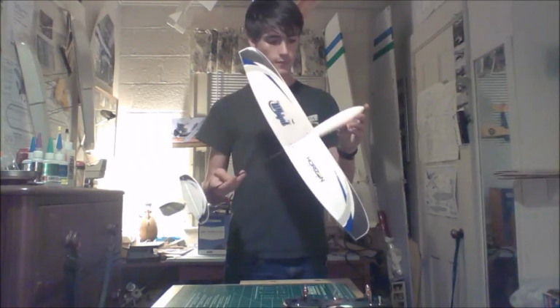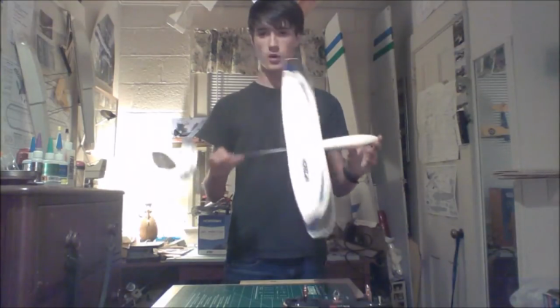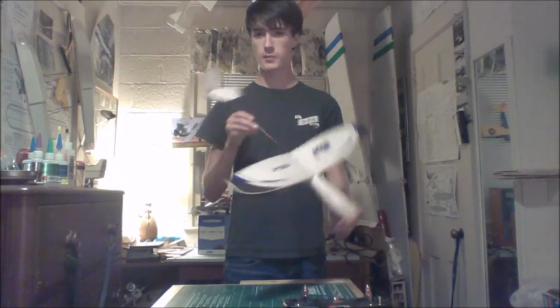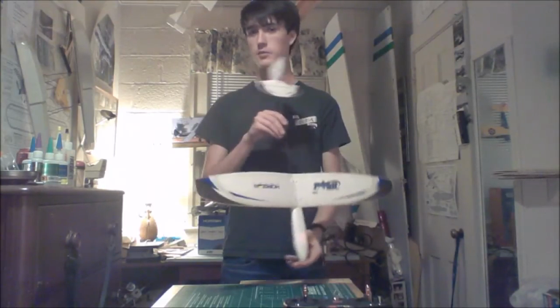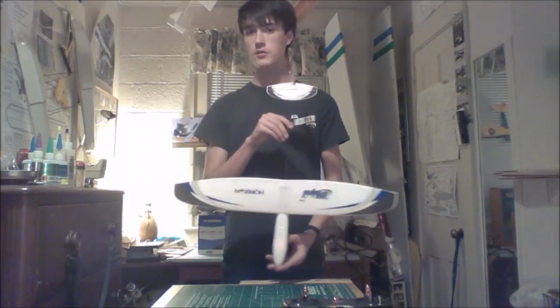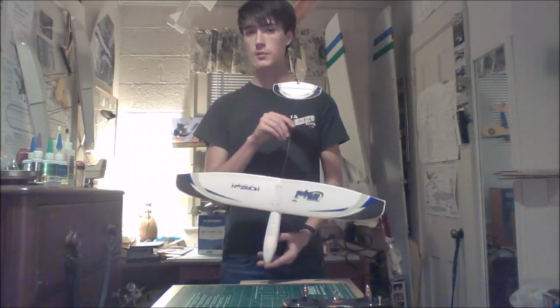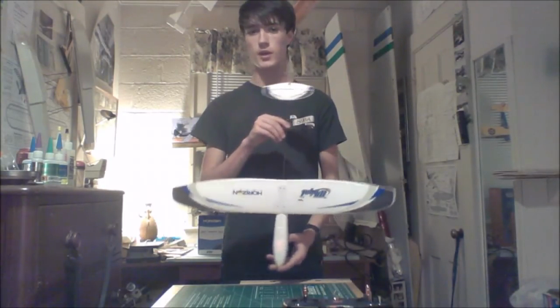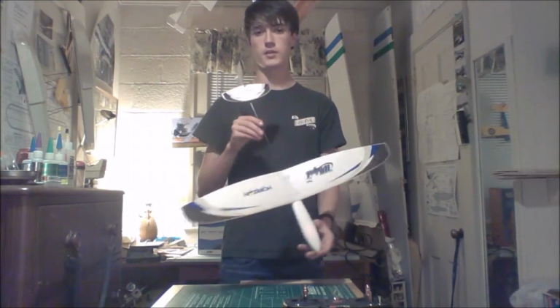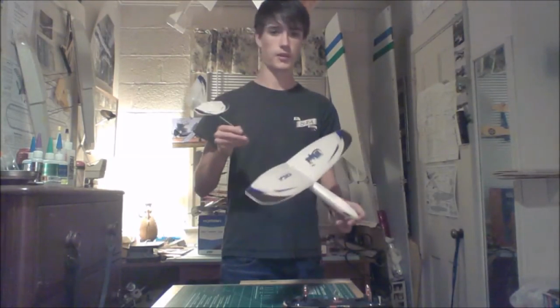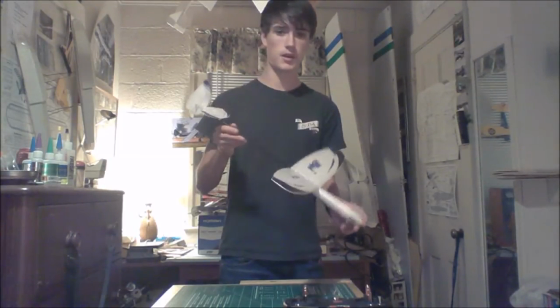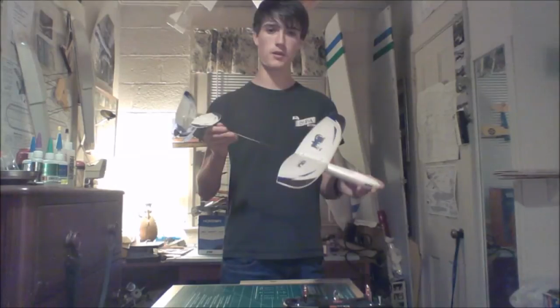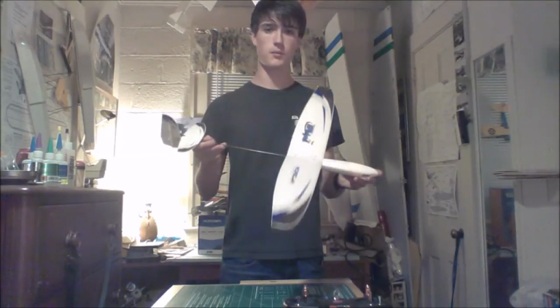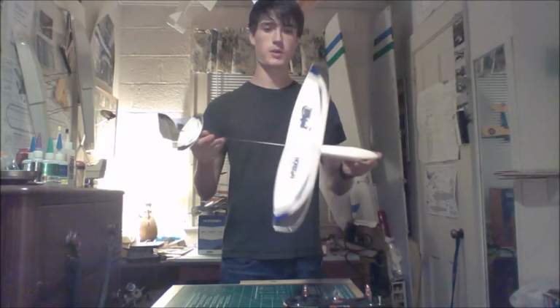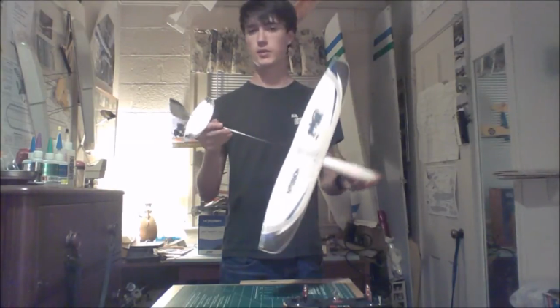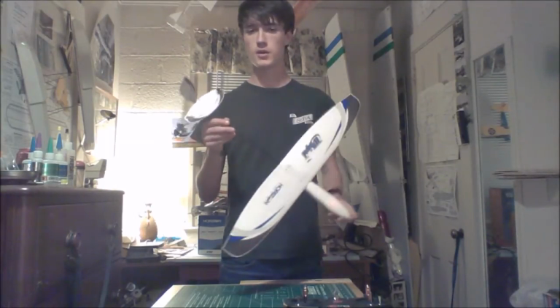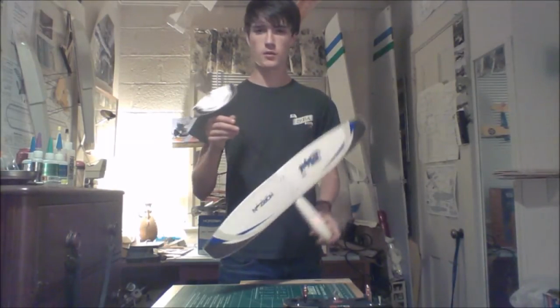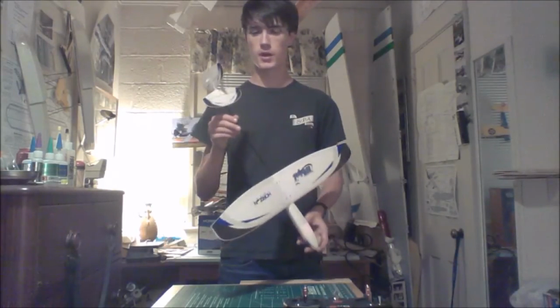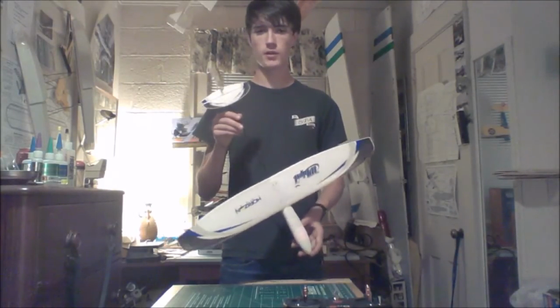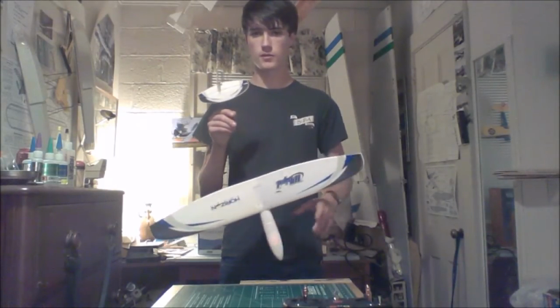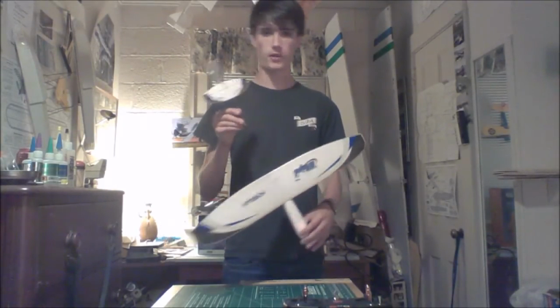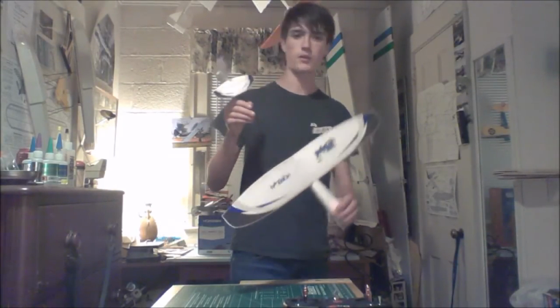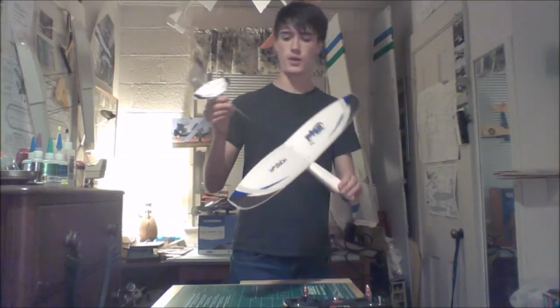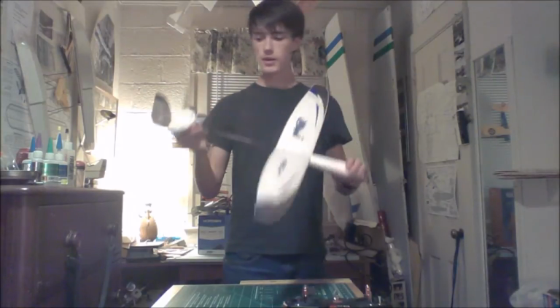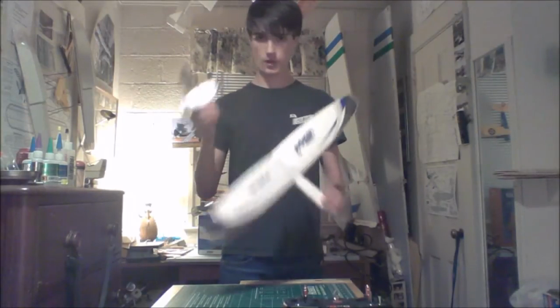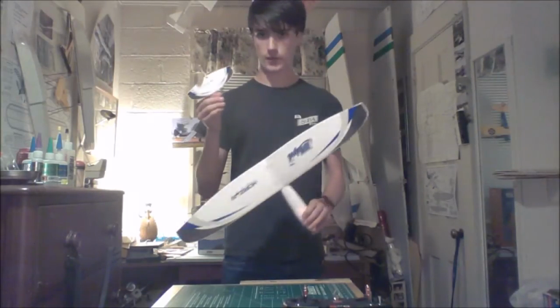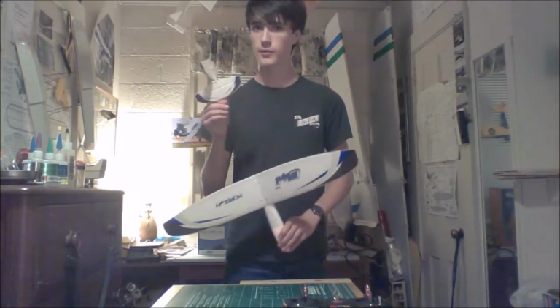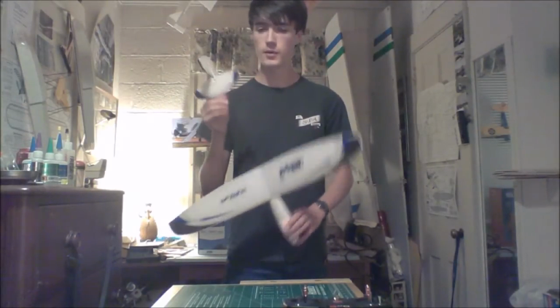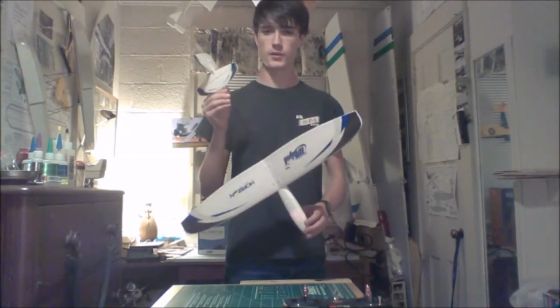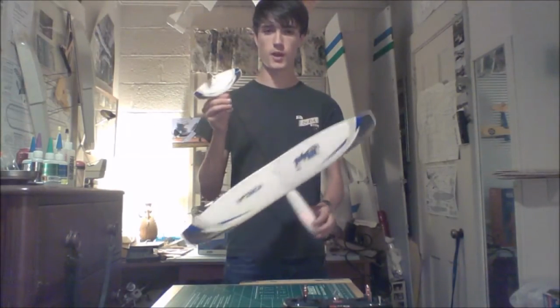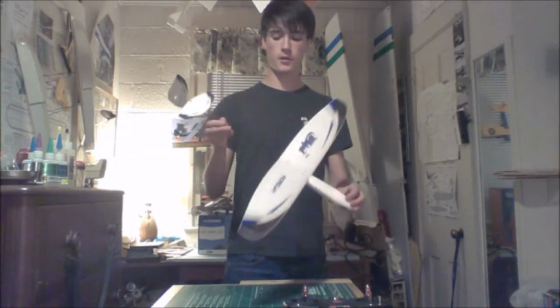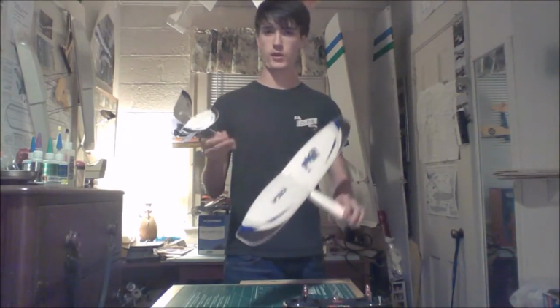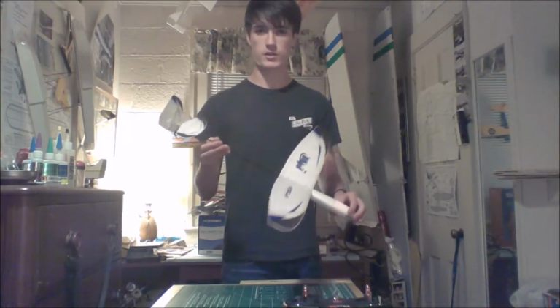I'm overall very impressed with the model straight out of the box. I haven't had a chance to fly it yet — I'm thinking I'll get out probably Sunday or Monday, and if not then next weekend sometime. I'll have a flight report for you once I get that, but for now we're just going to talk about it straight out of the box.